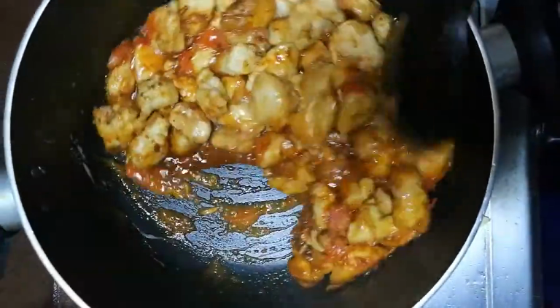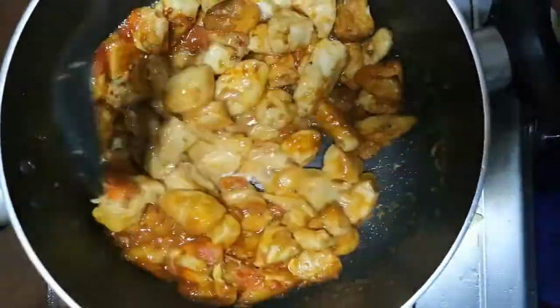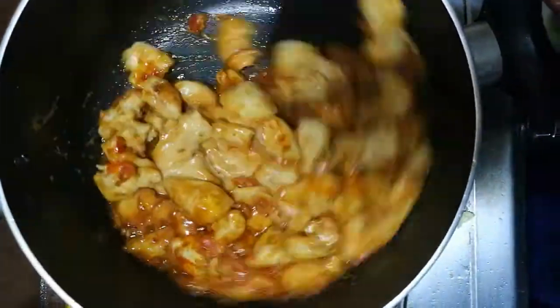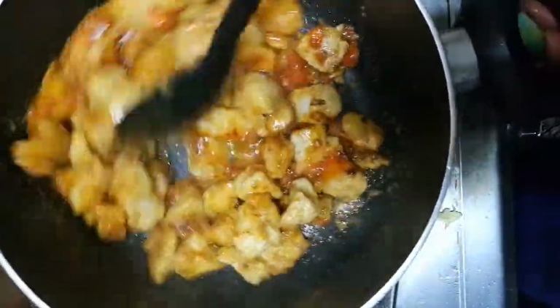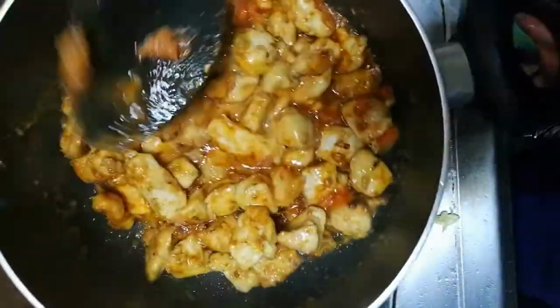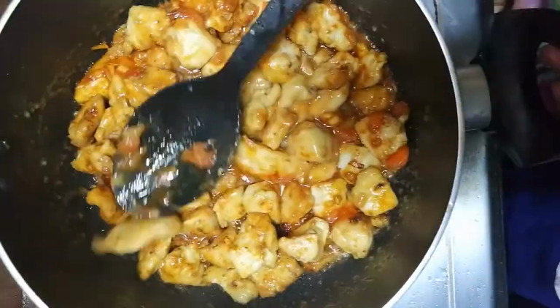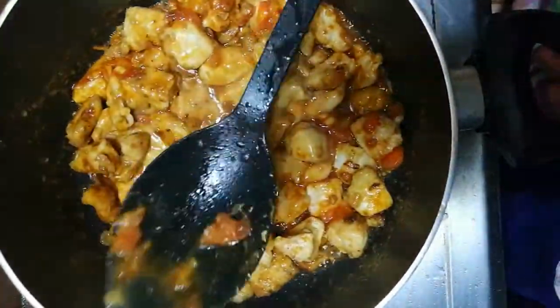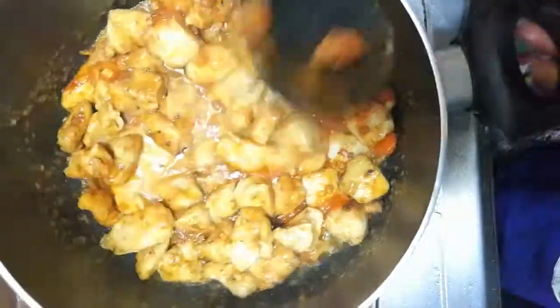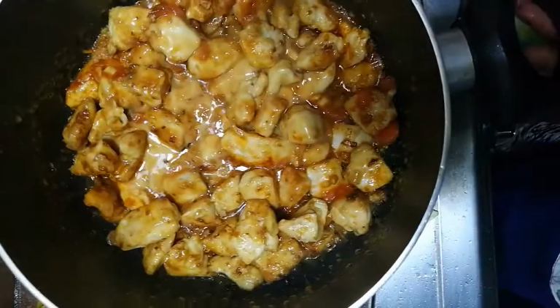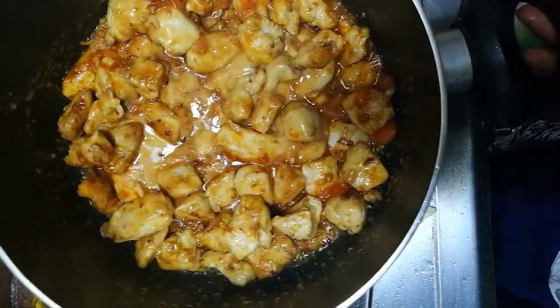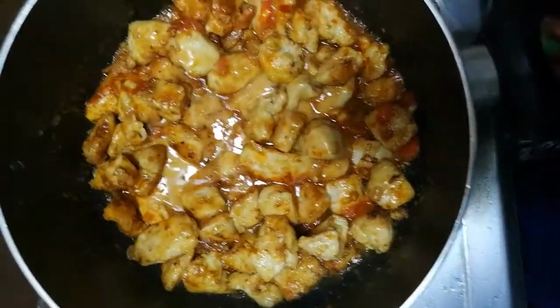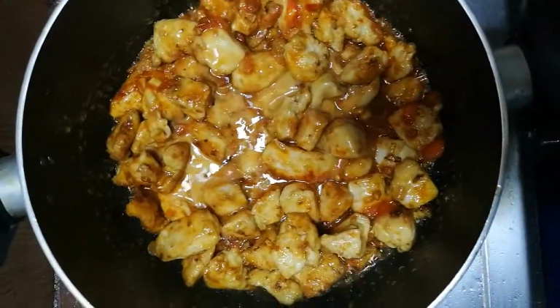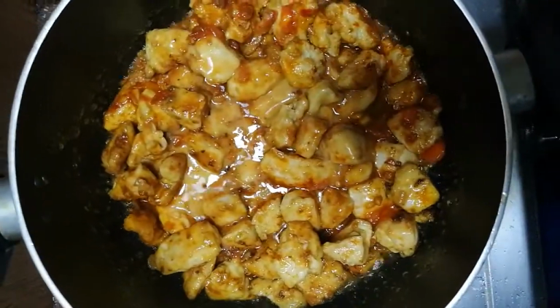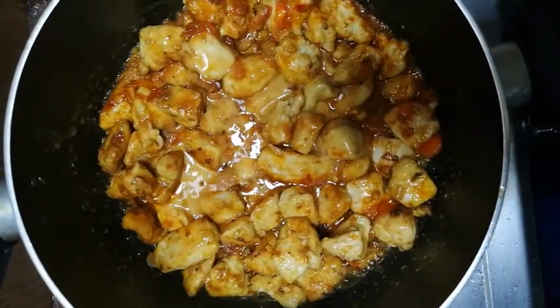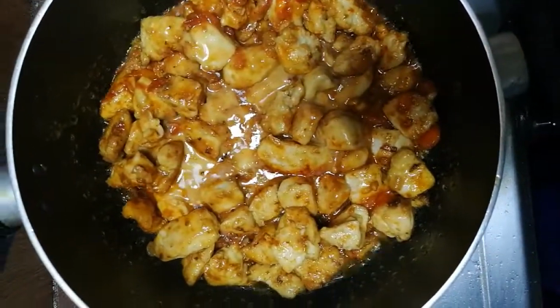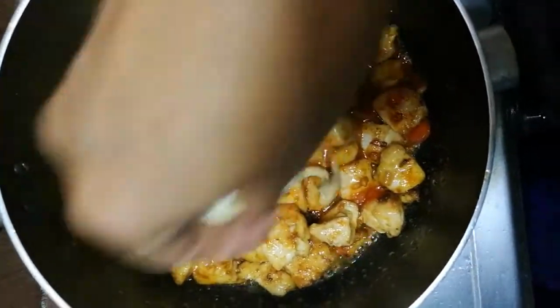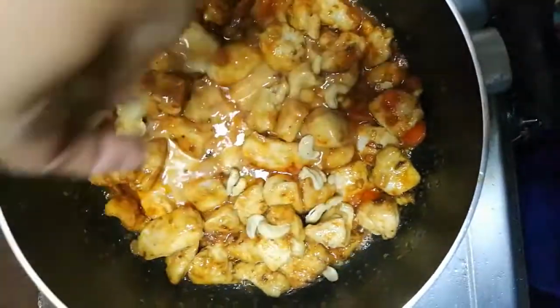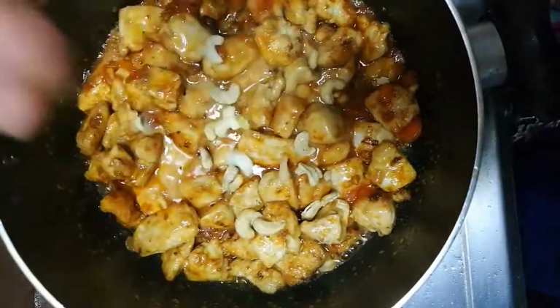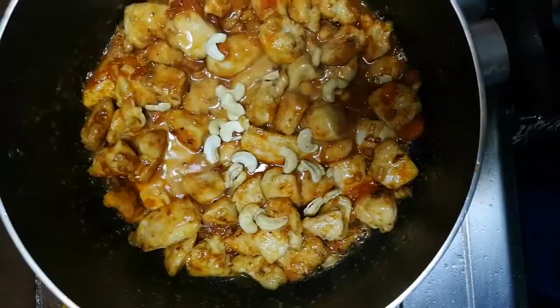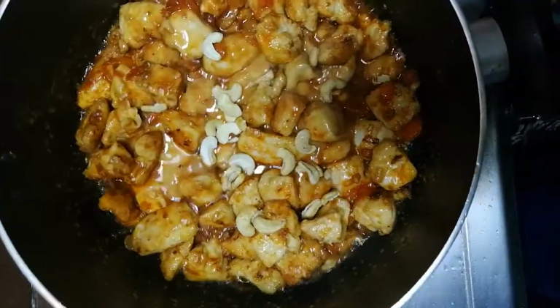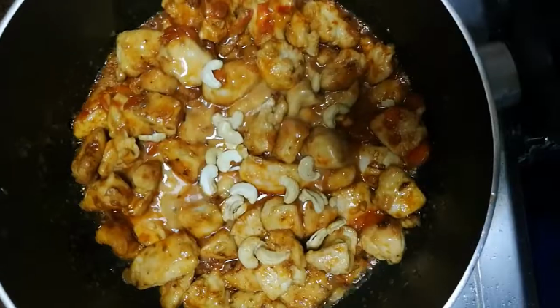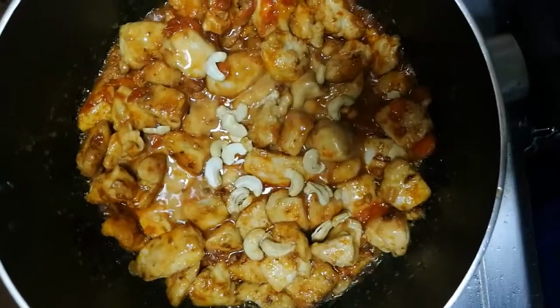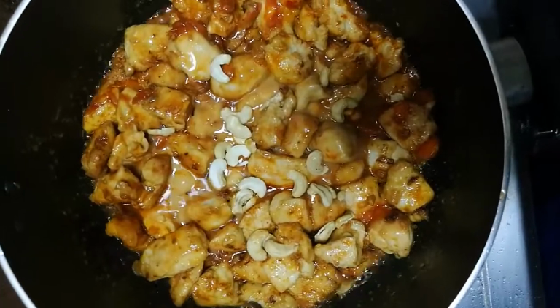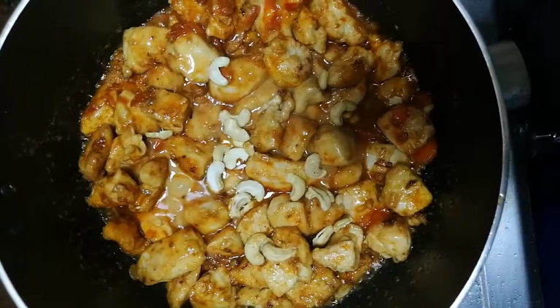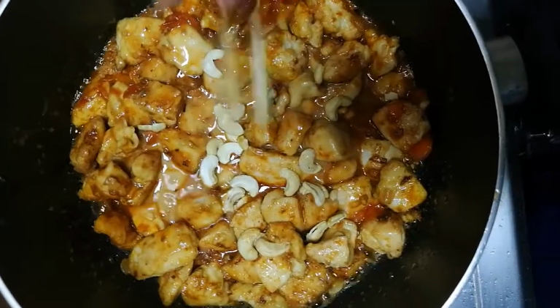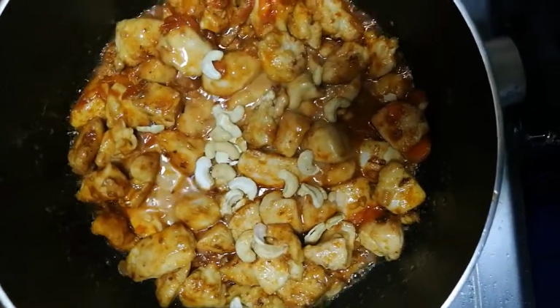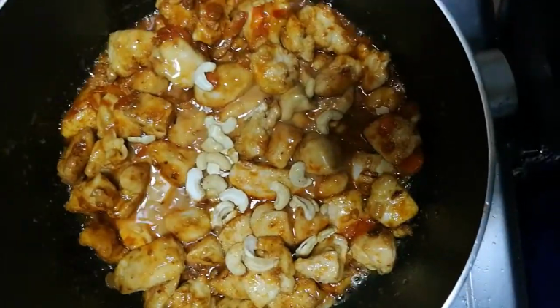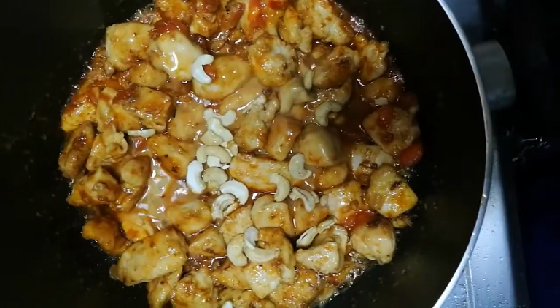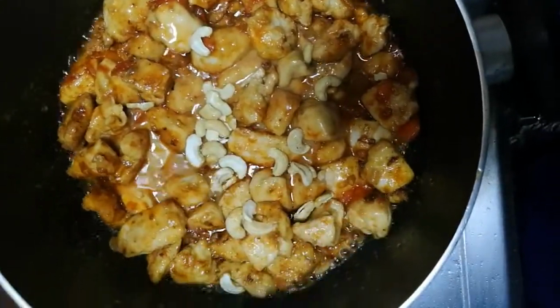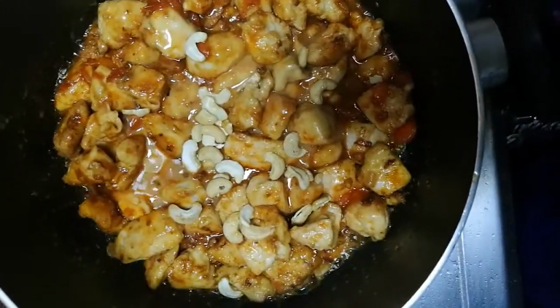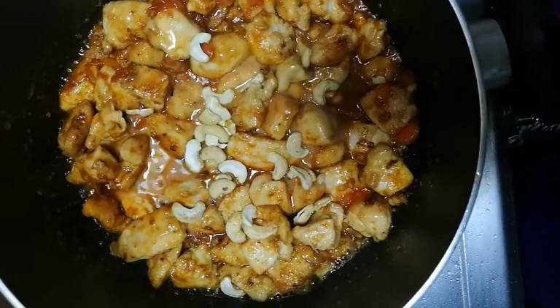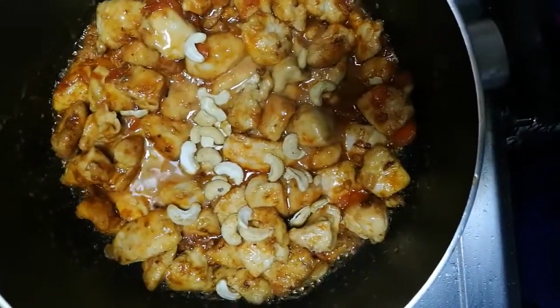Add condensed milk to the chicken pieces and cook for 1 to 2 minutes. If you do not like condensed milk, you can avoid it. Add cashew nuts to the chicken and mix them in with the chicken pieces.